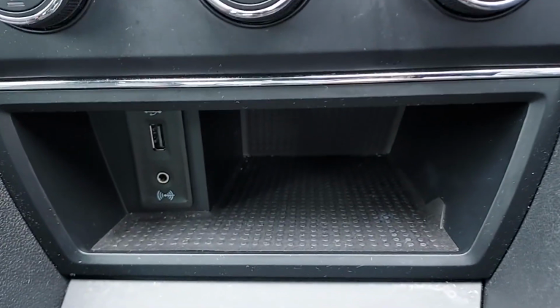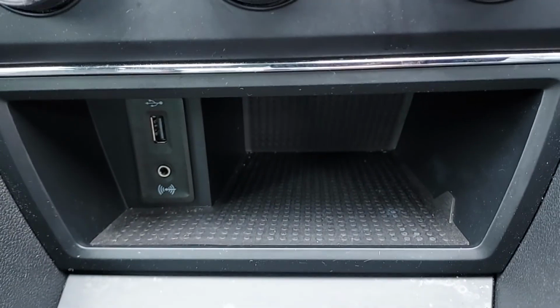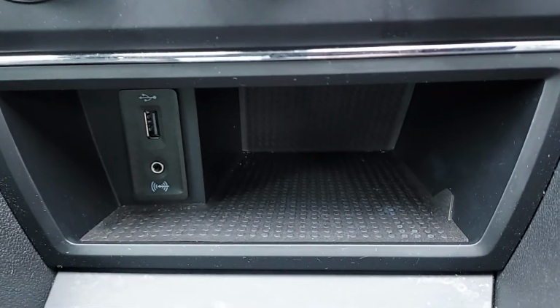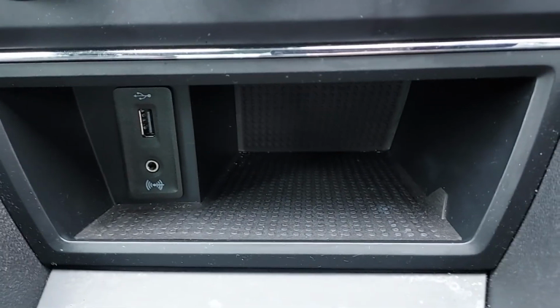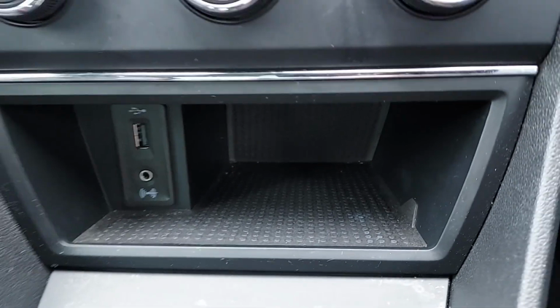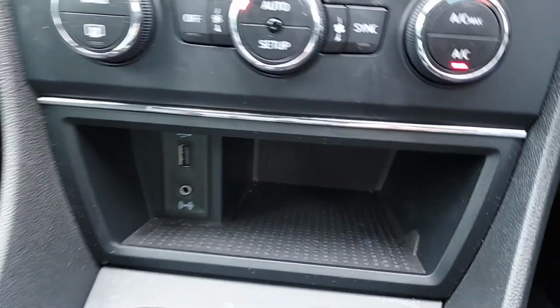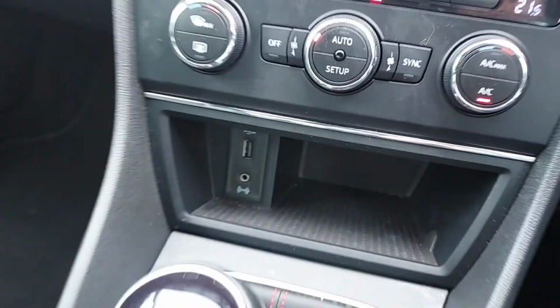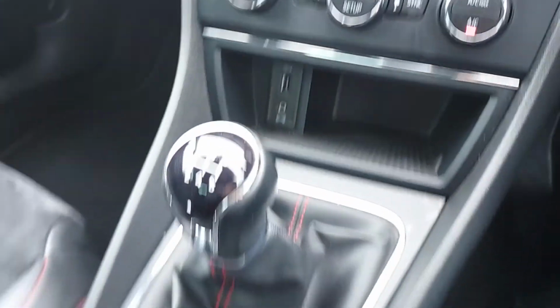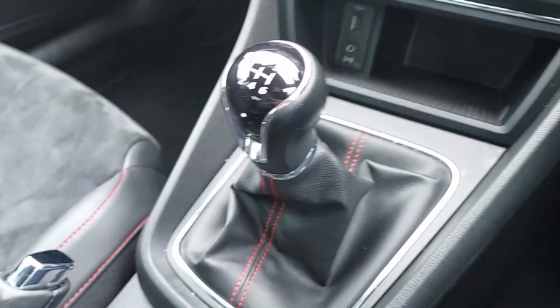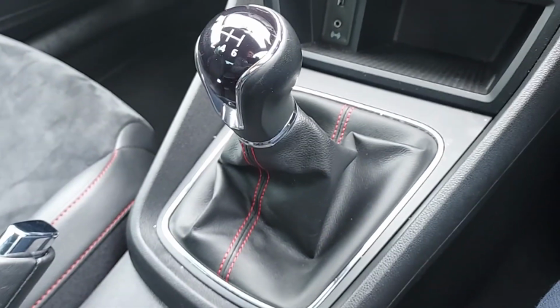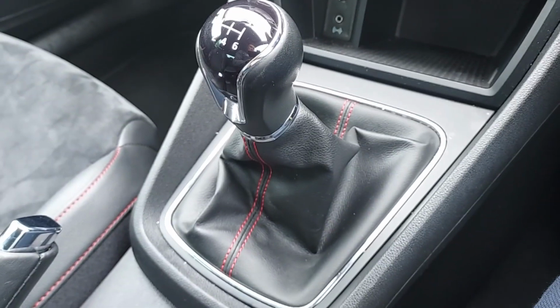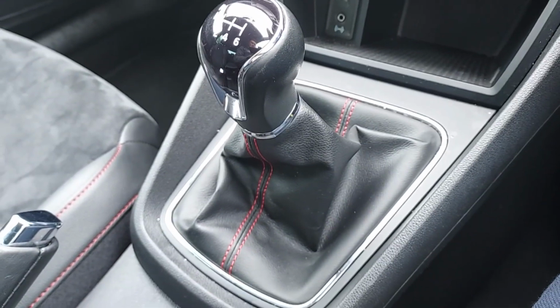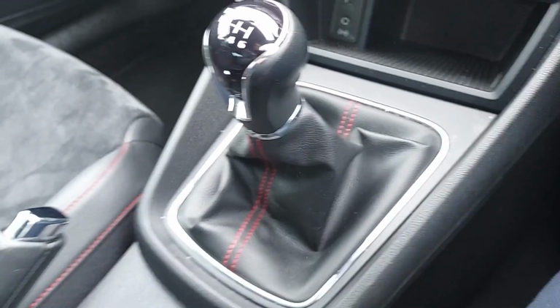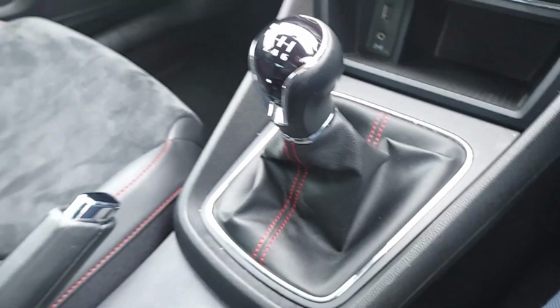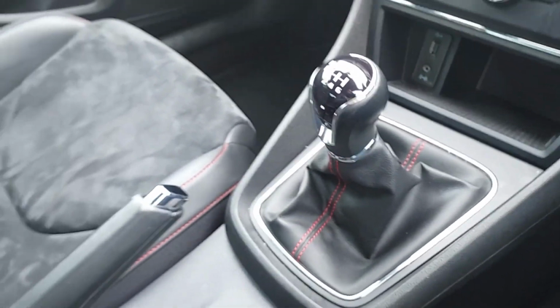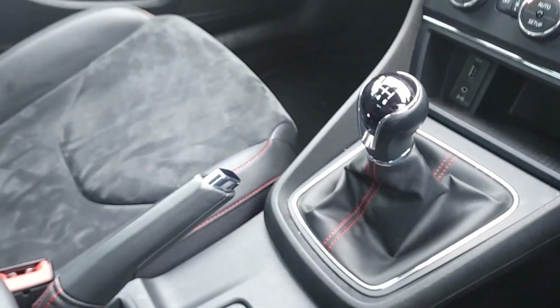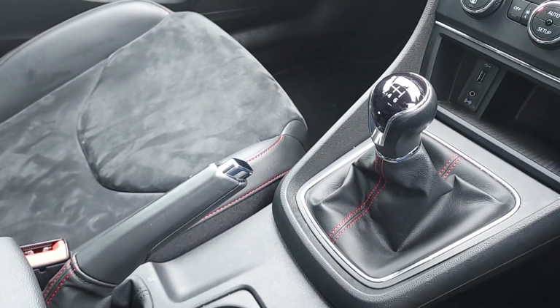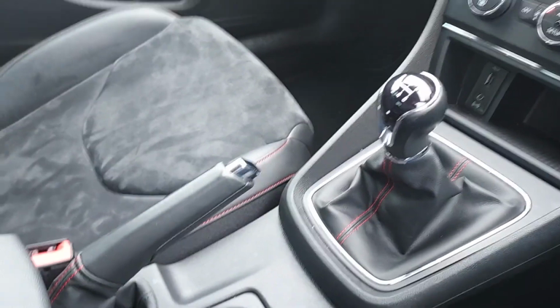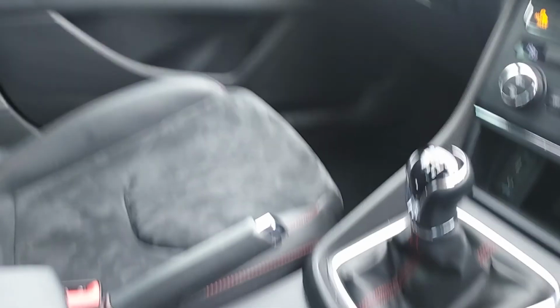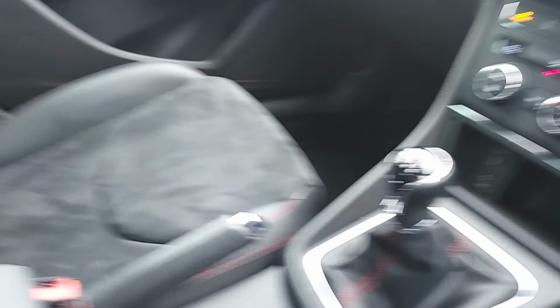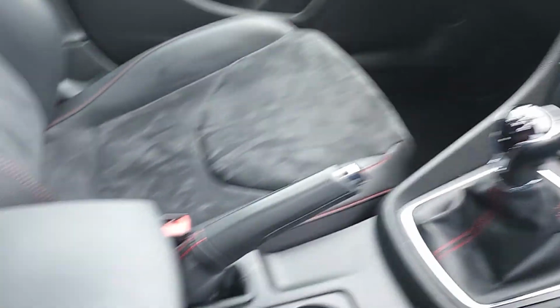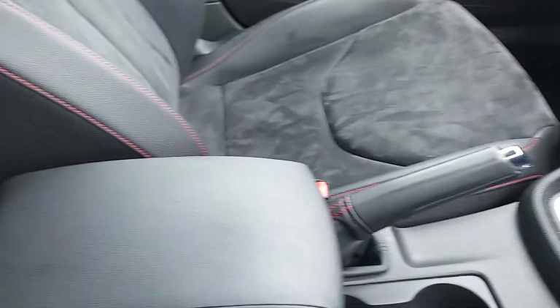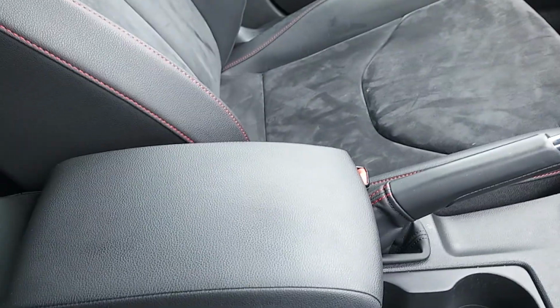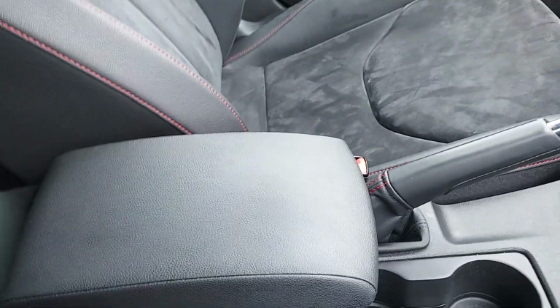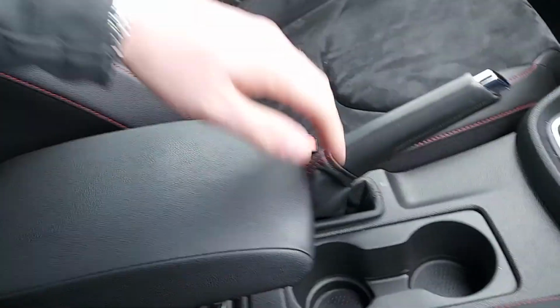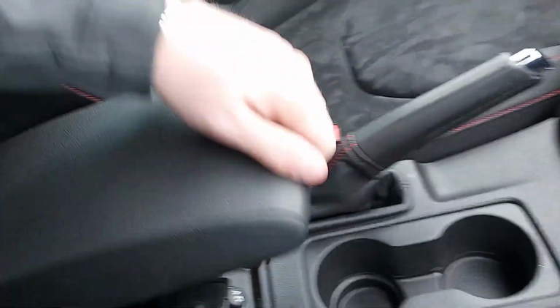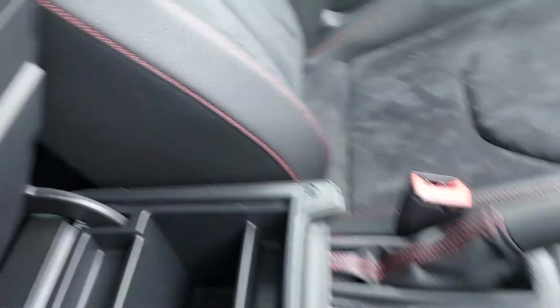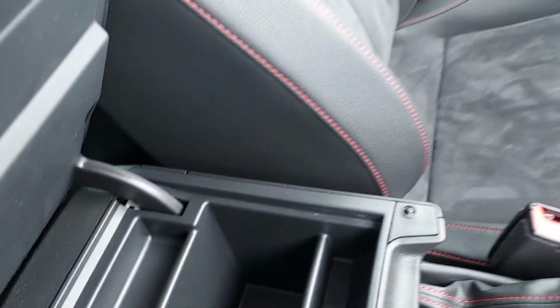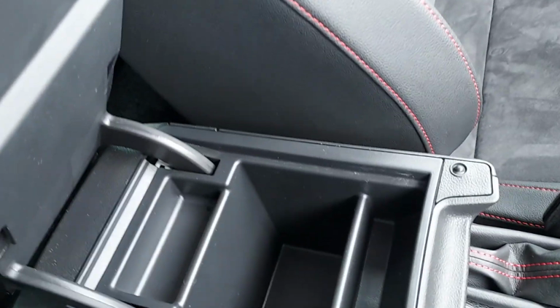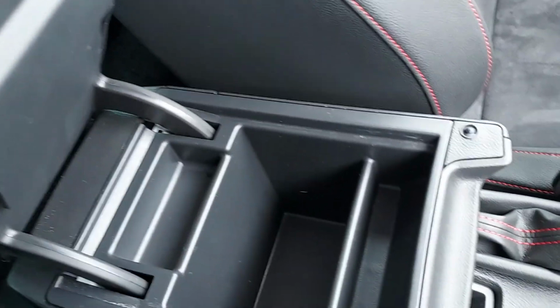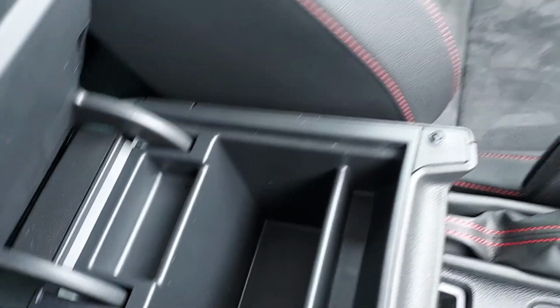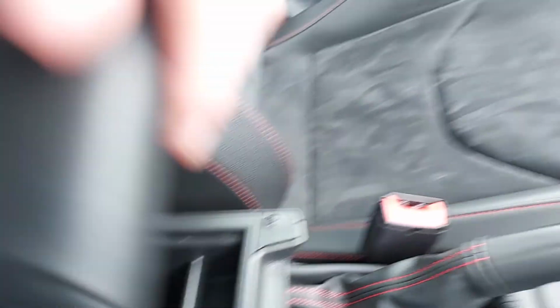Some USB, aux and more storage. Leather gear stick, leather handbrake, leather armrests with some more storage.